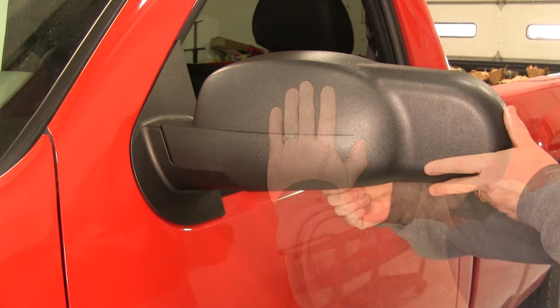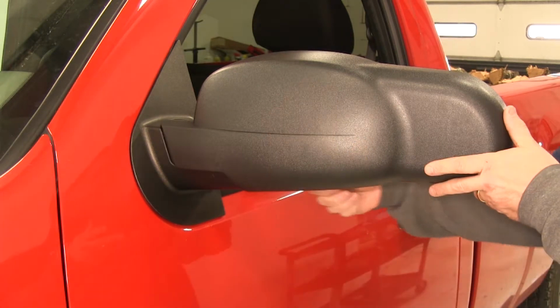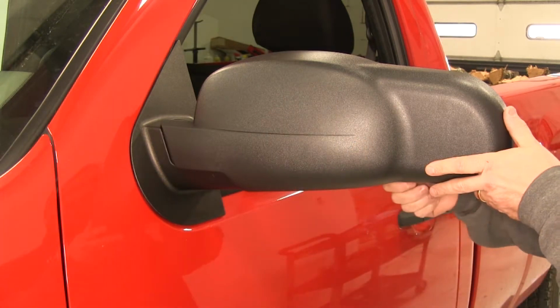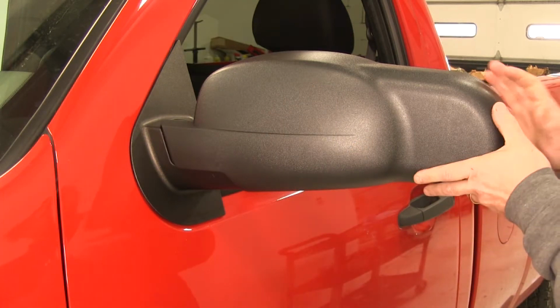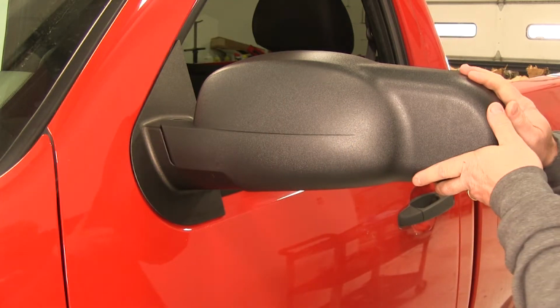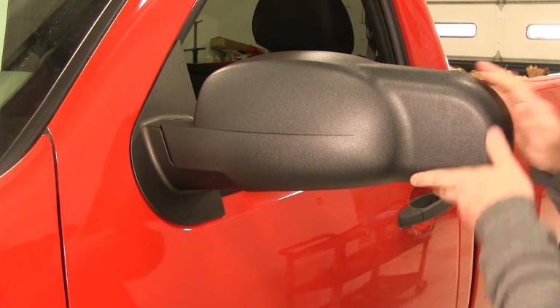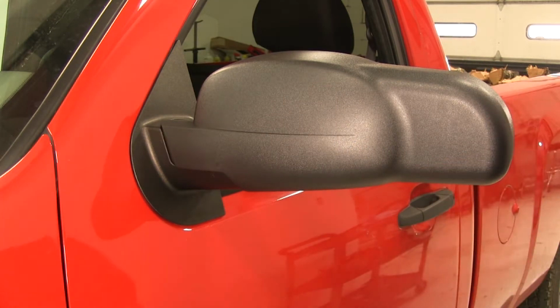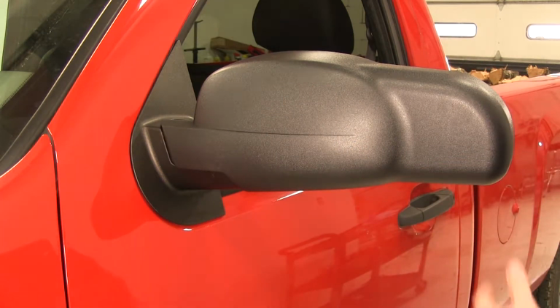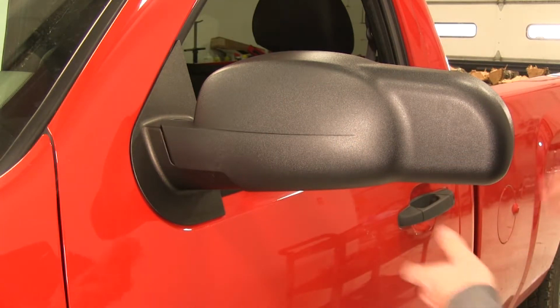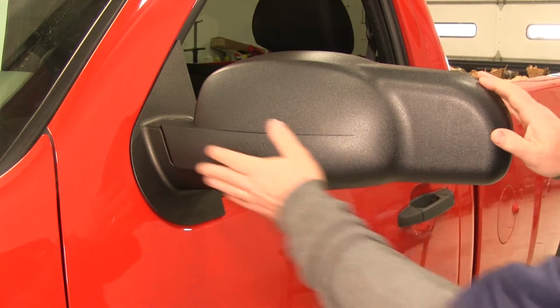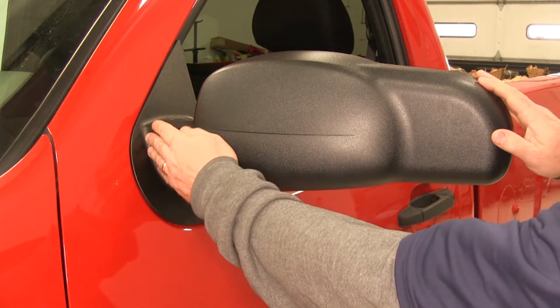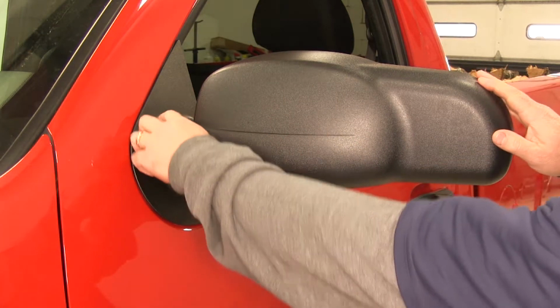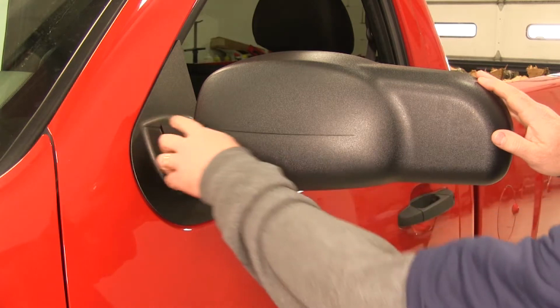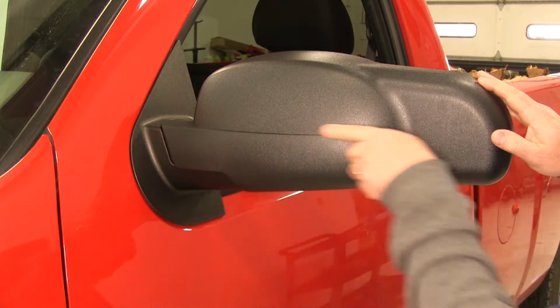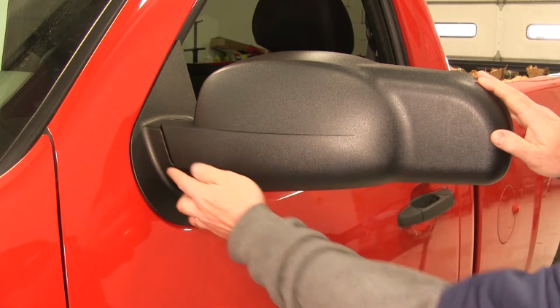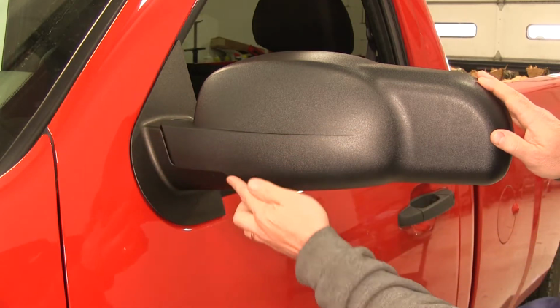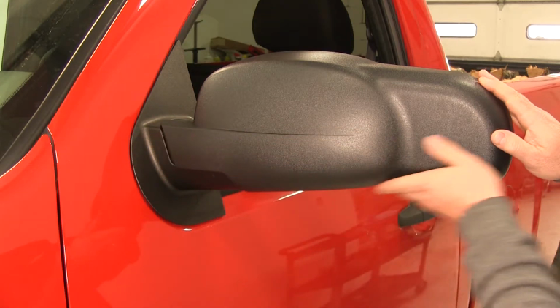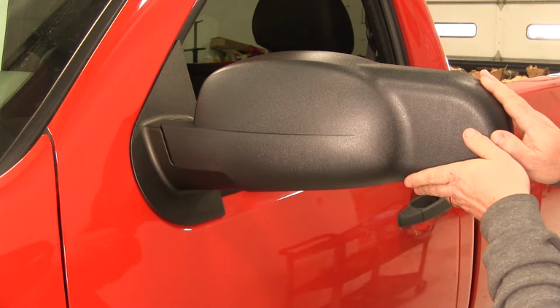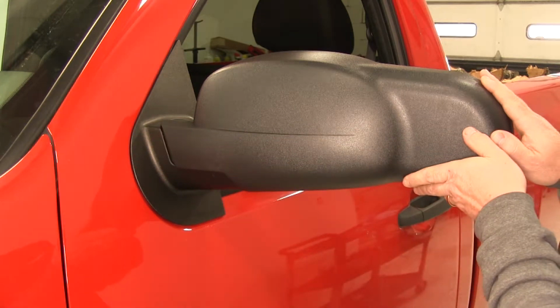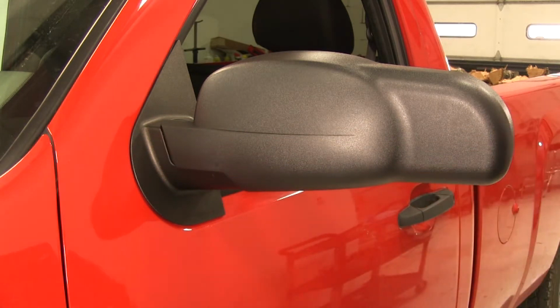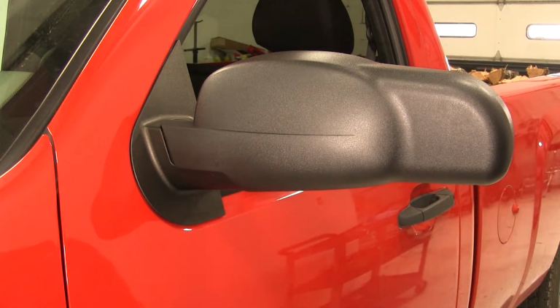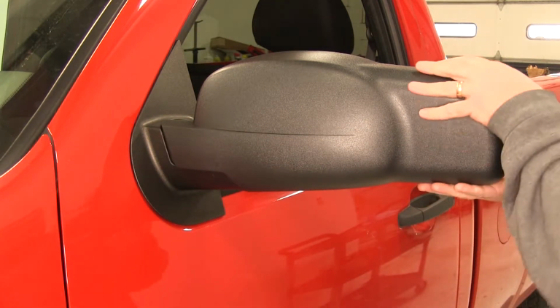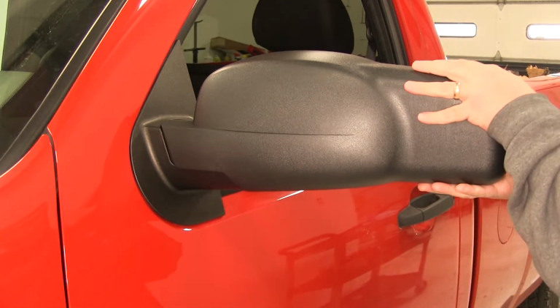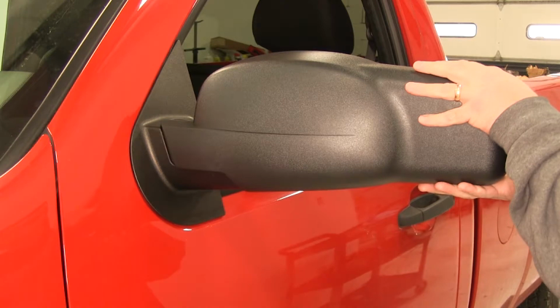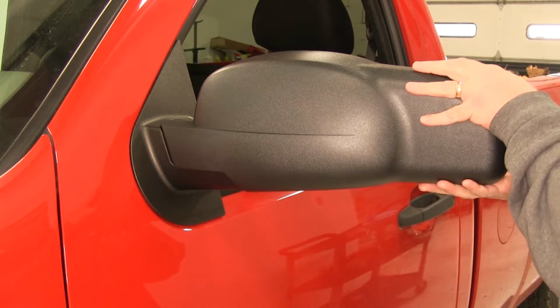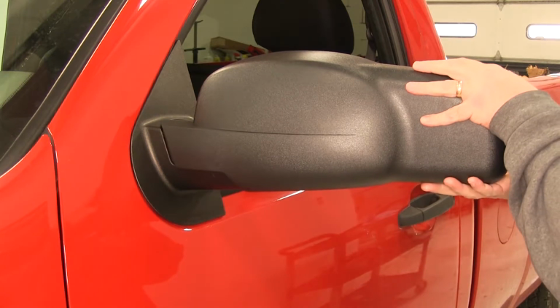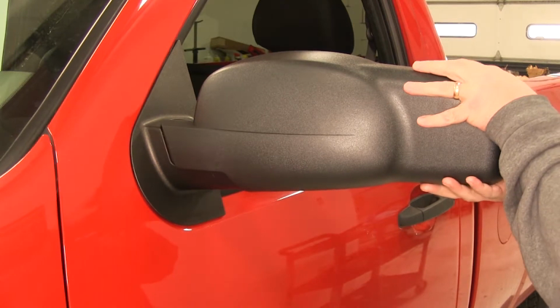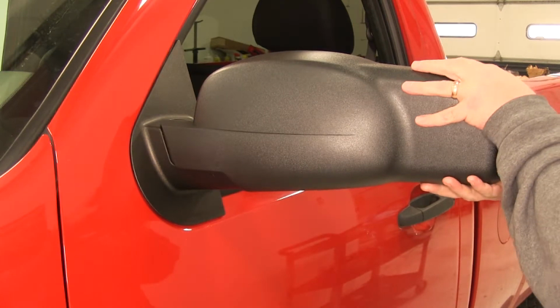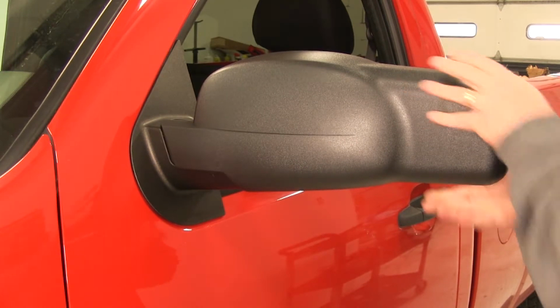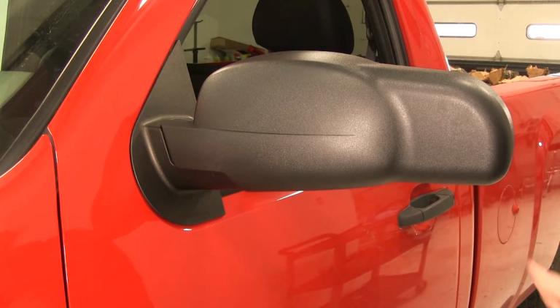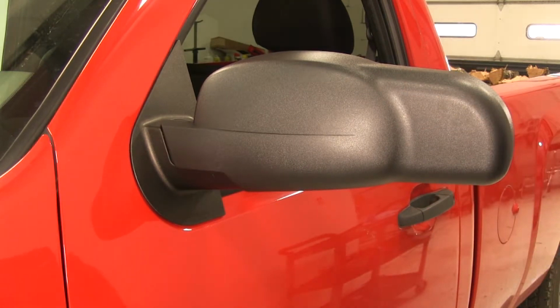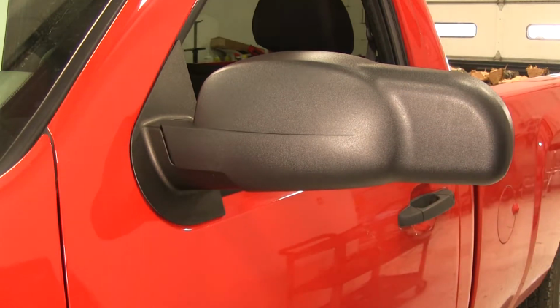Once all of the clips are securing the towing mirror to the factory mirror, you'll notice how it's contoured to follow your factory mirror. It's nice and secure, so it's not going to come off going down the road.